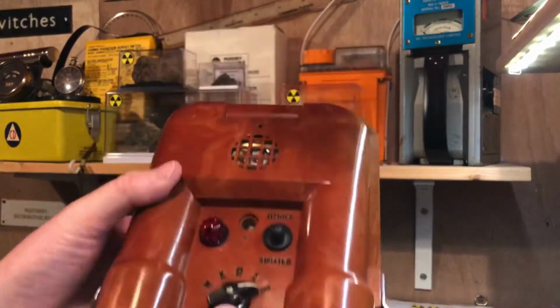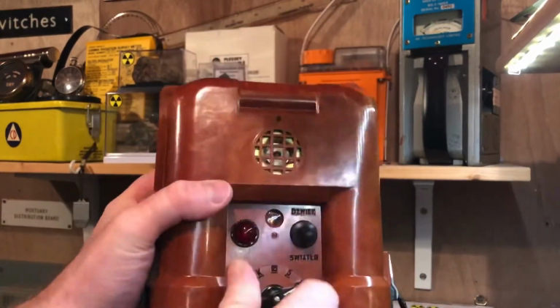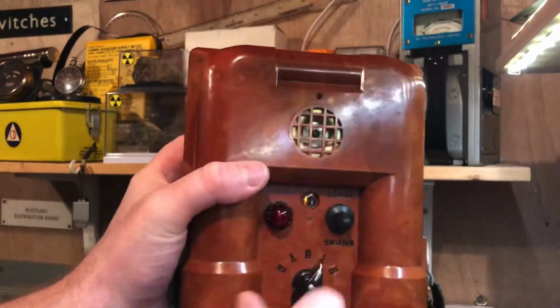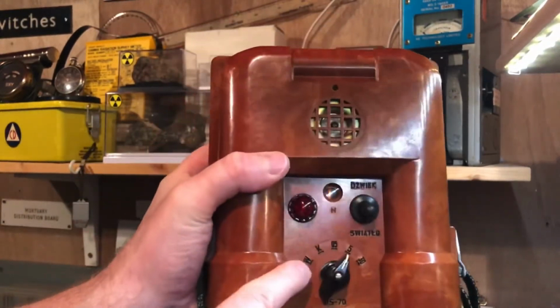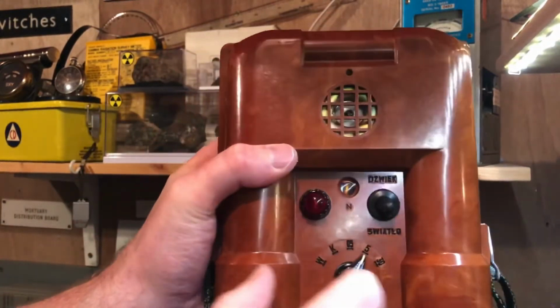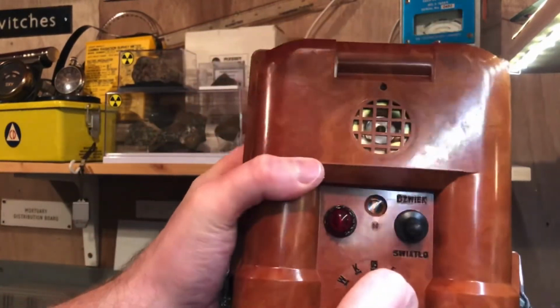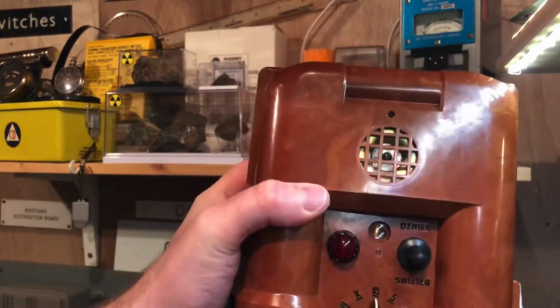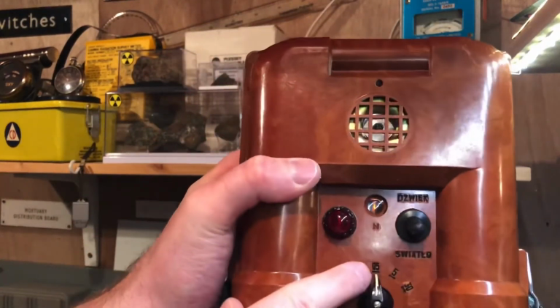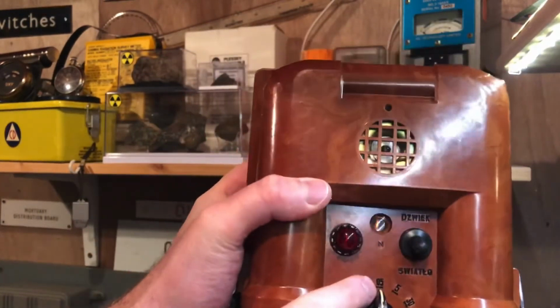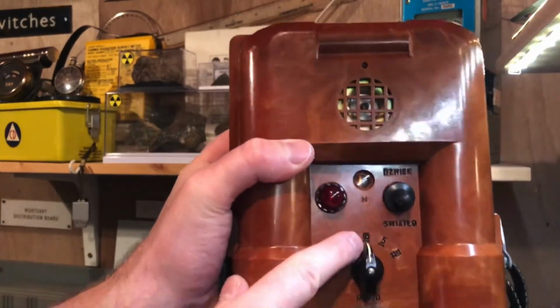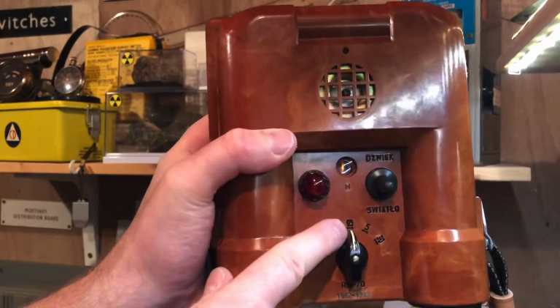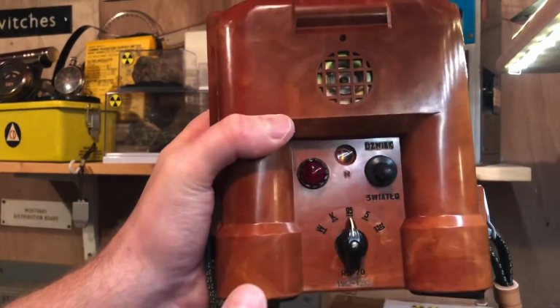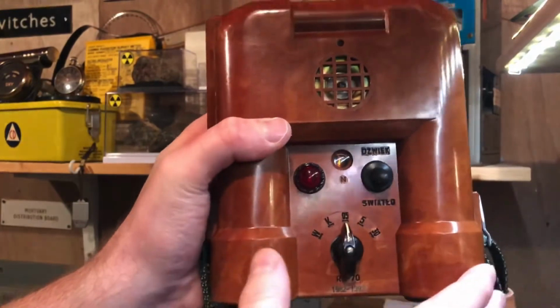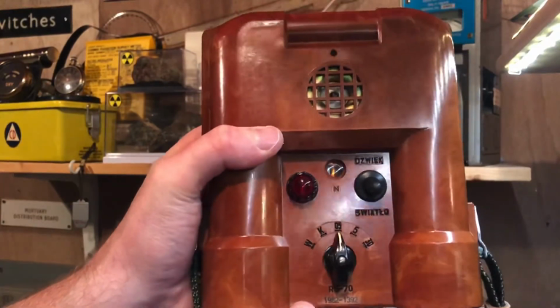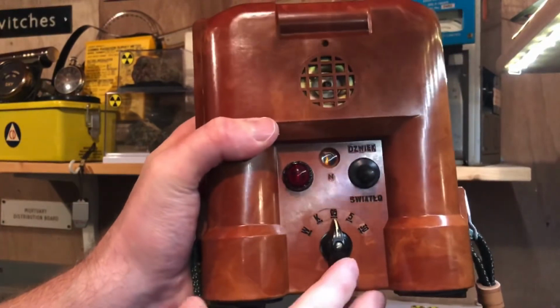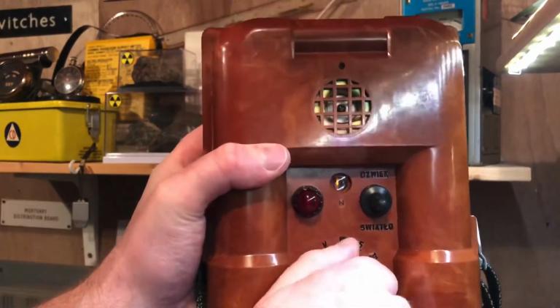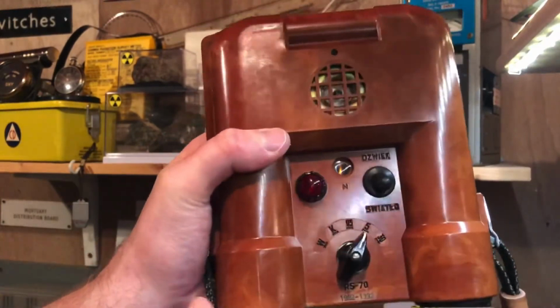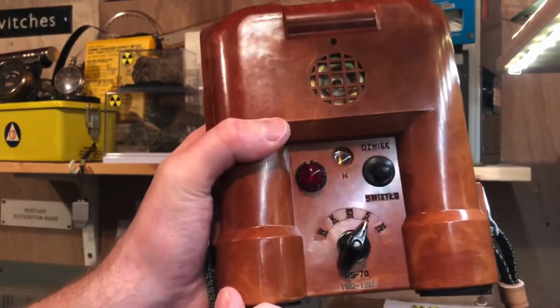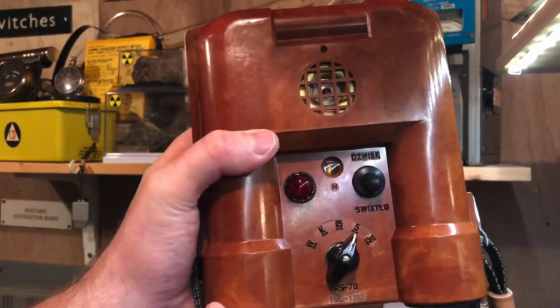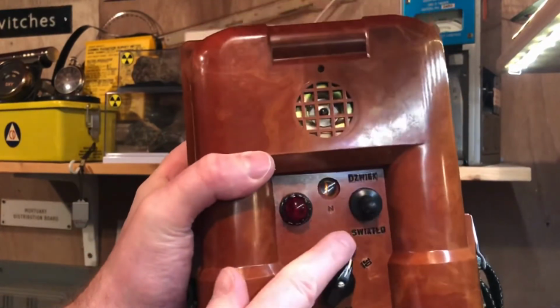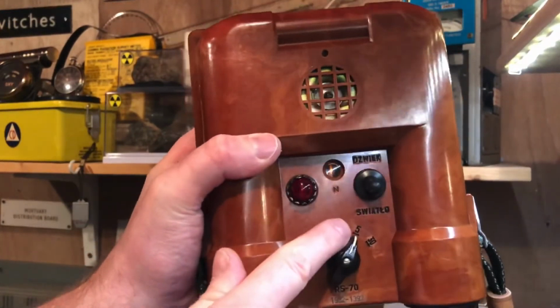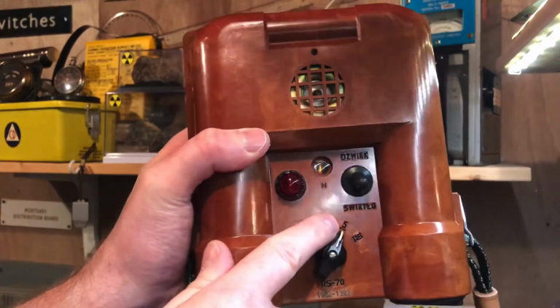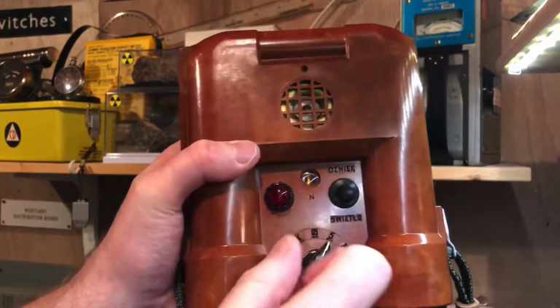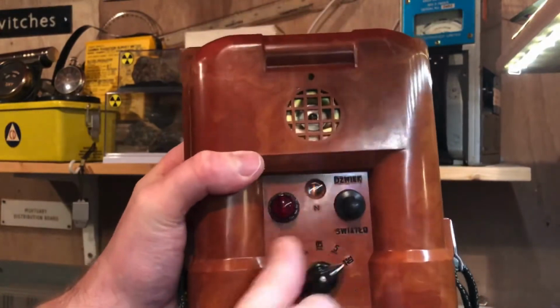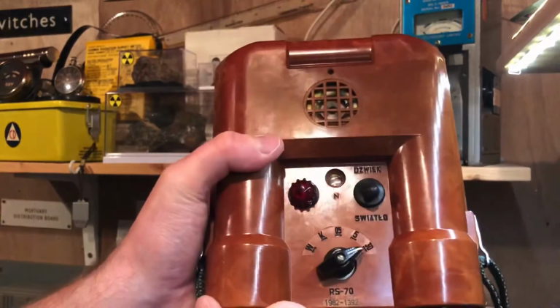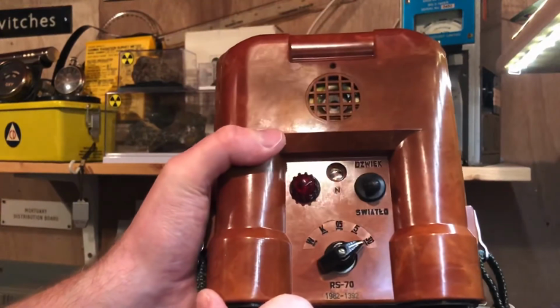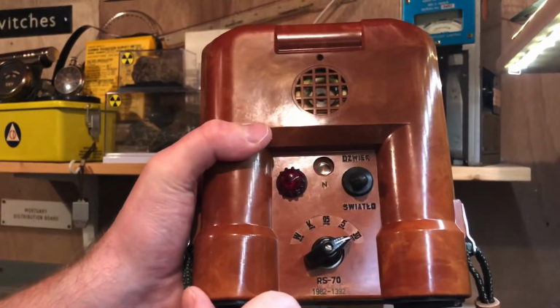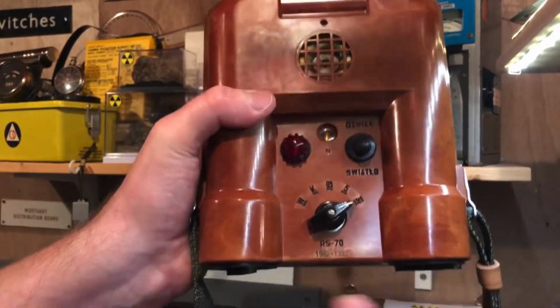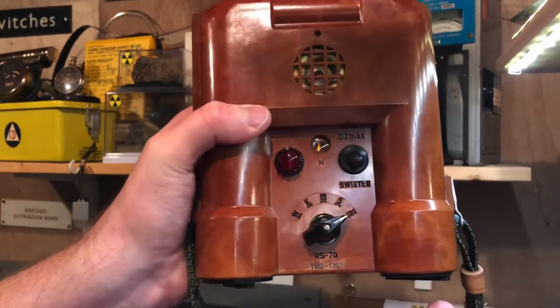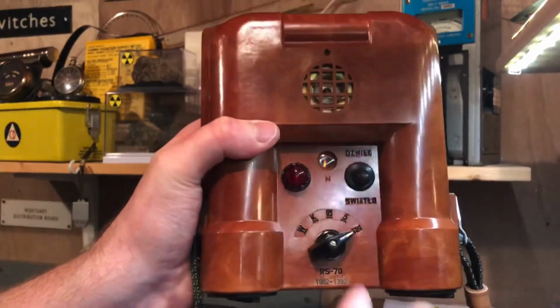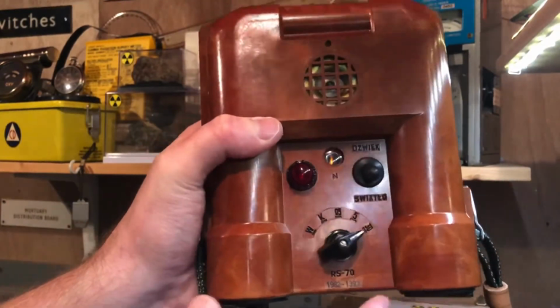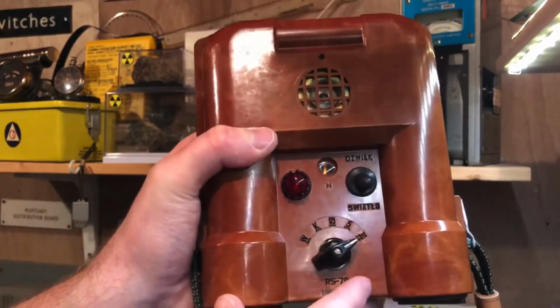Essentially, if this registers anything — if it's registering 0.5 Ronkin, you don't want to be sticking around. If it's registering 5 Ronkin, you really don't want to be sticking around. And if it's registering 30 Ronkin, you're probably dead anyway, but you really don't want to be around.